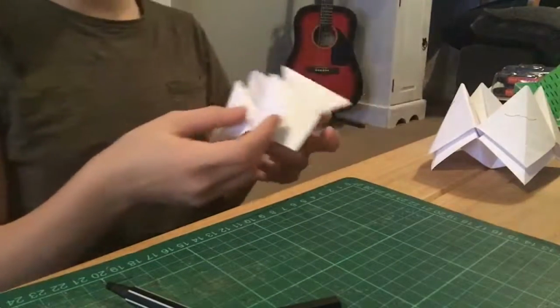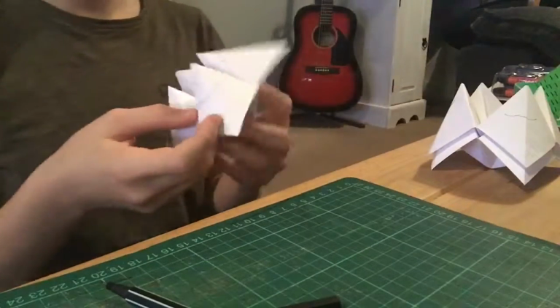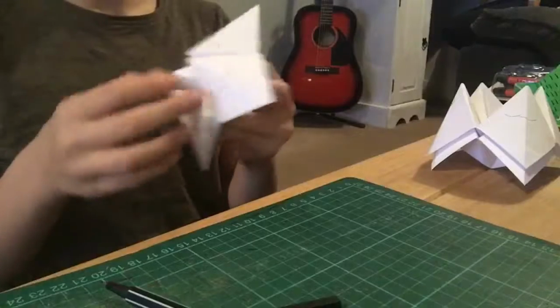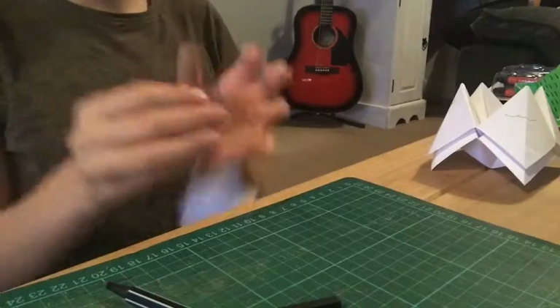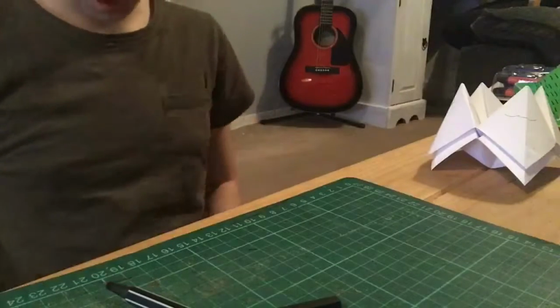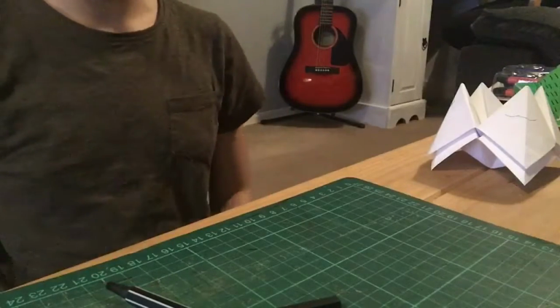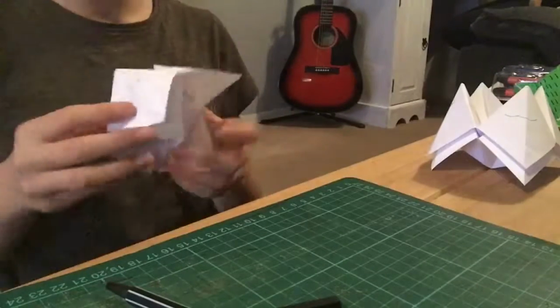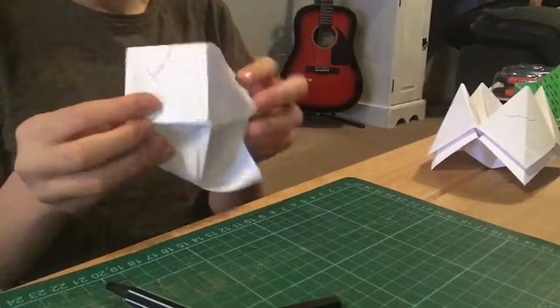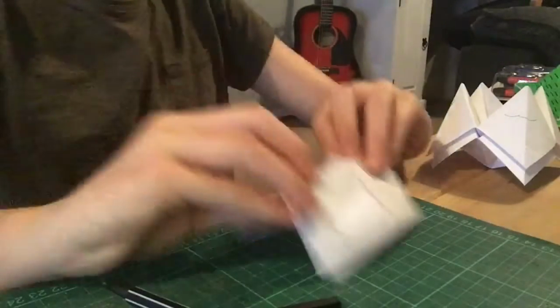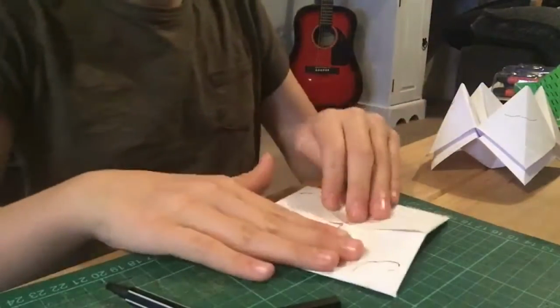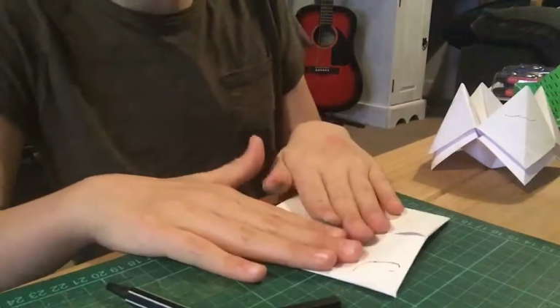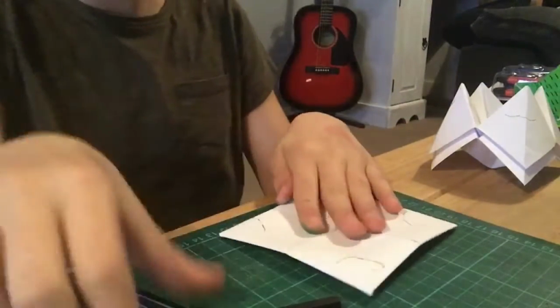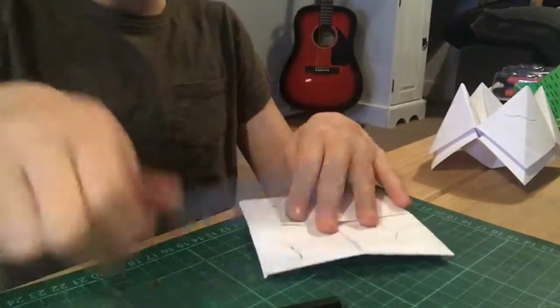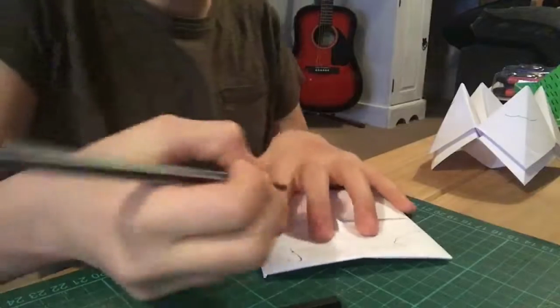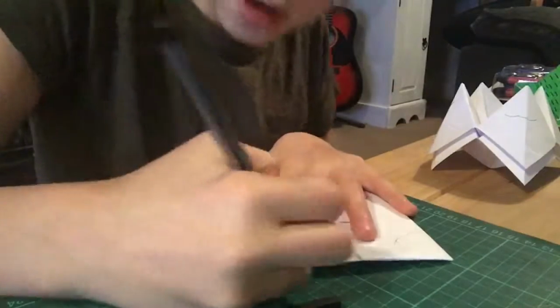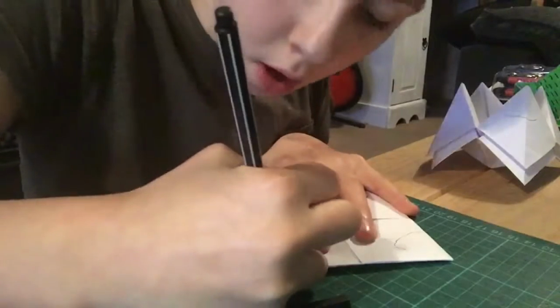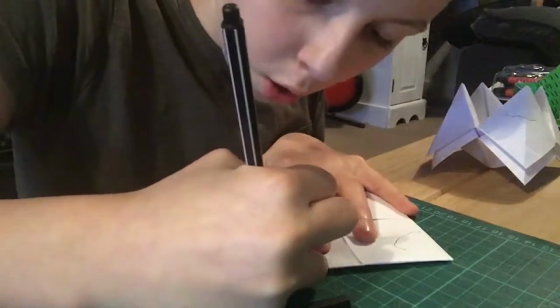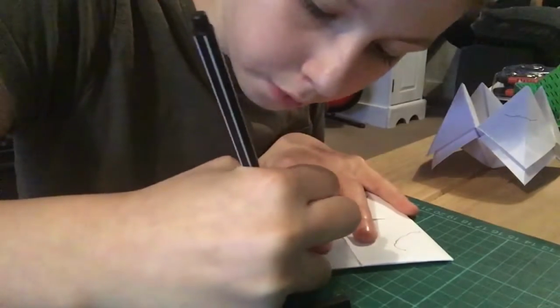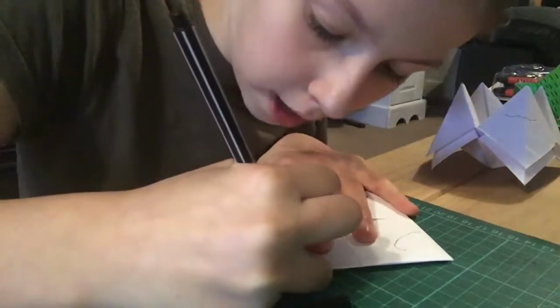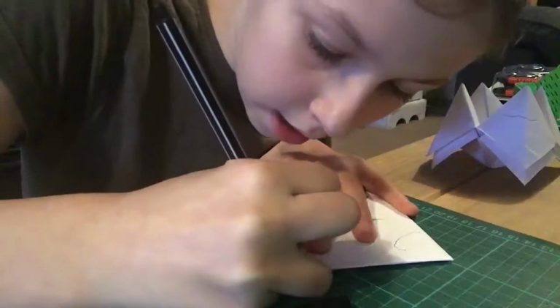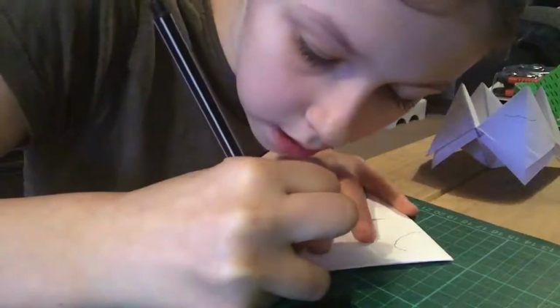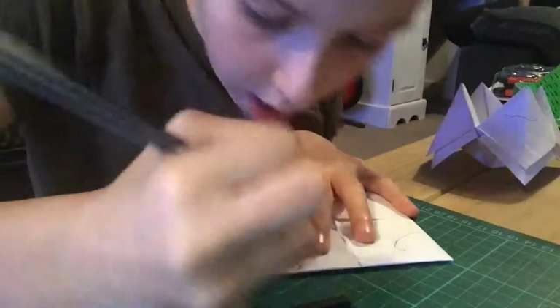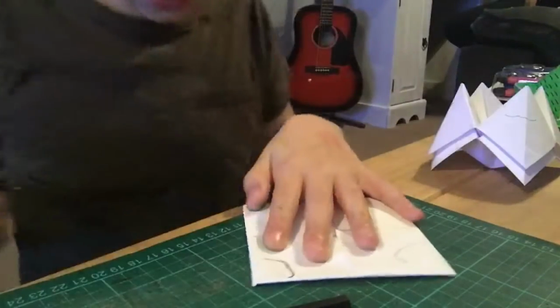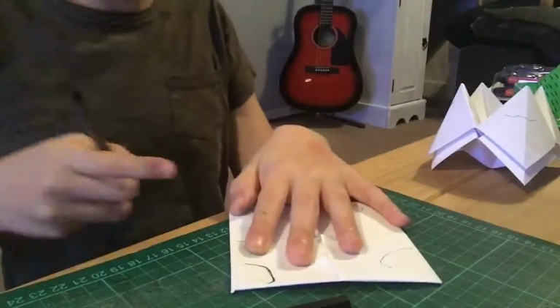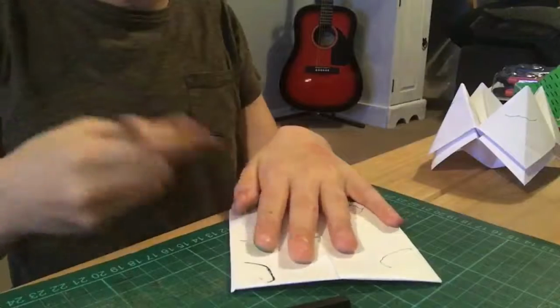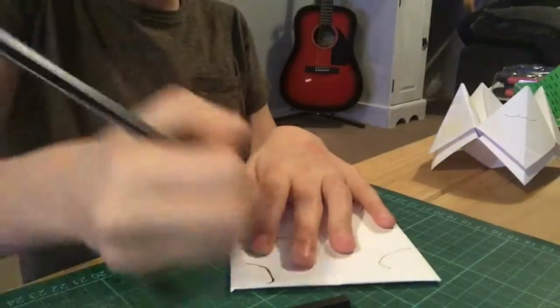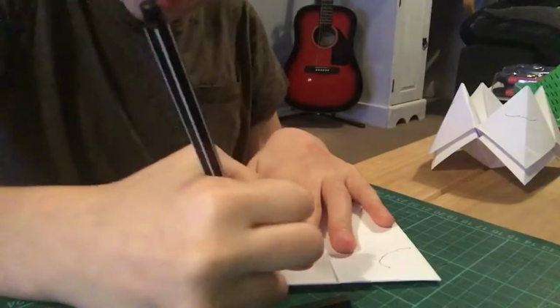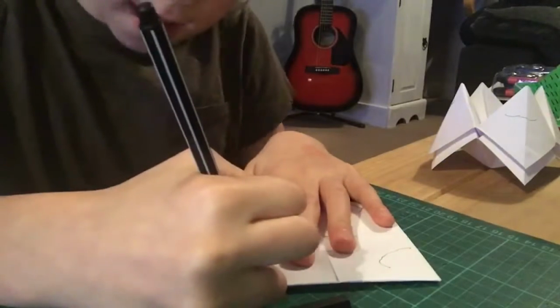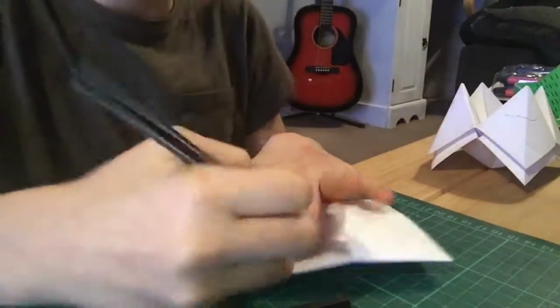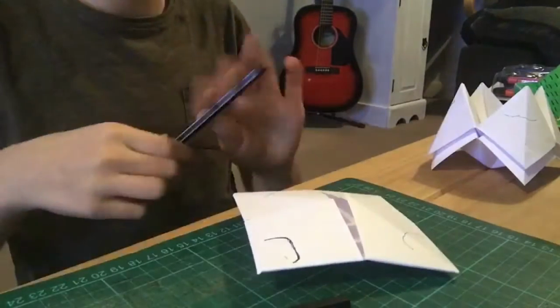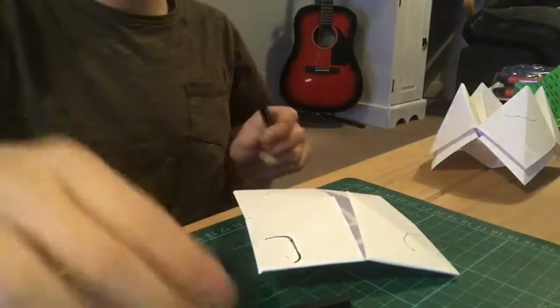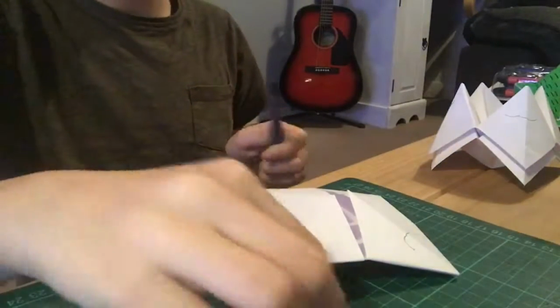Now that I've drawn all of this on every single one, I'm going to open it up like this and go over the lines so they're darker and thicker. You can change your pen for this.